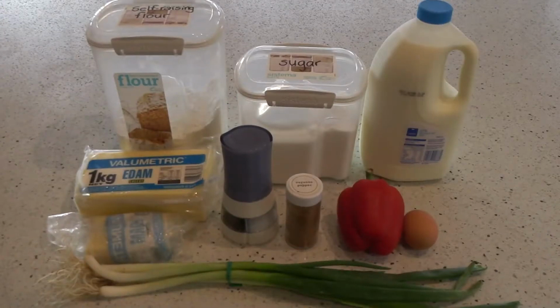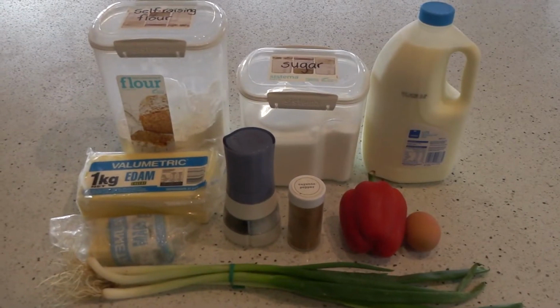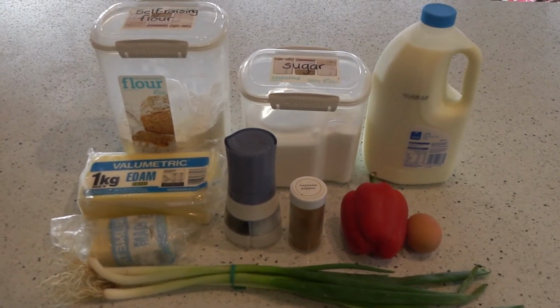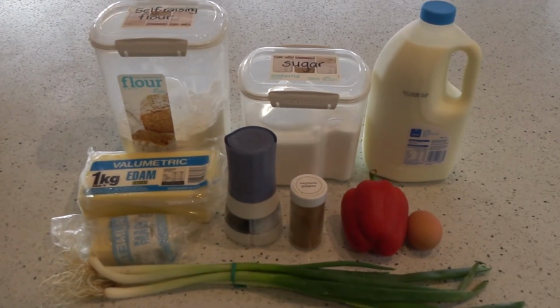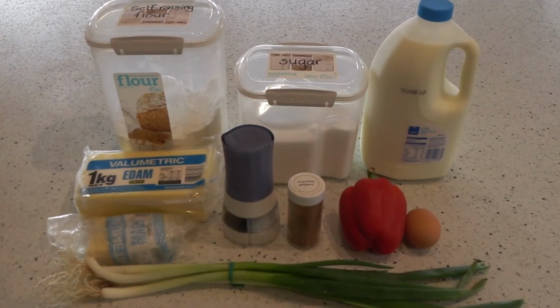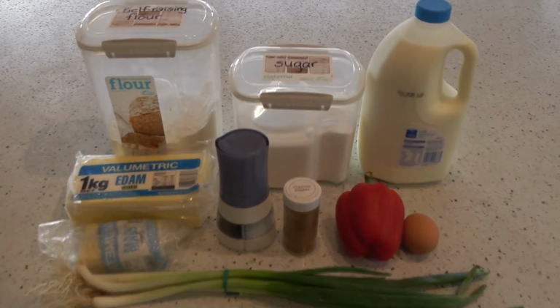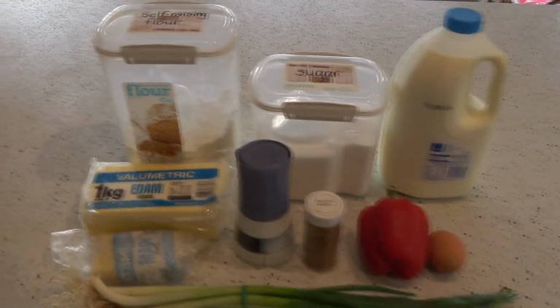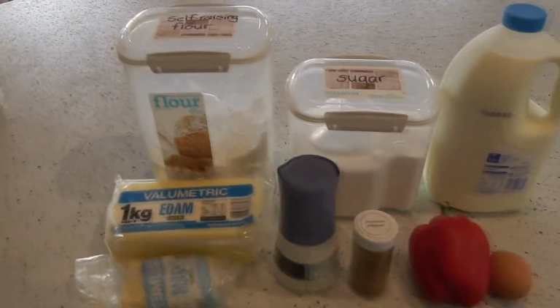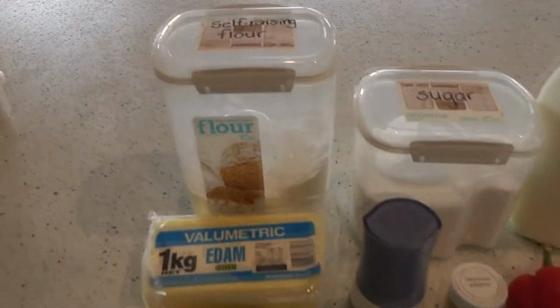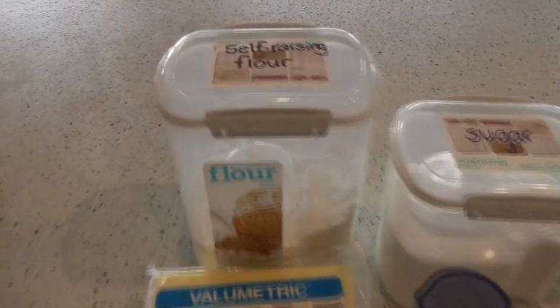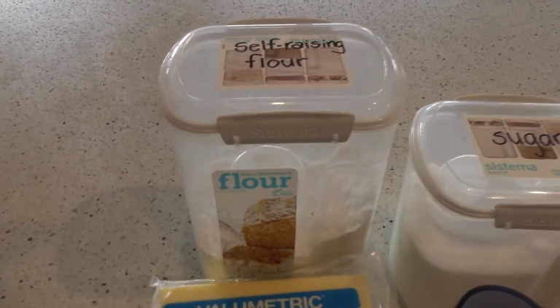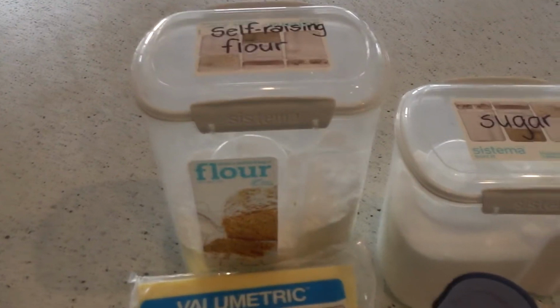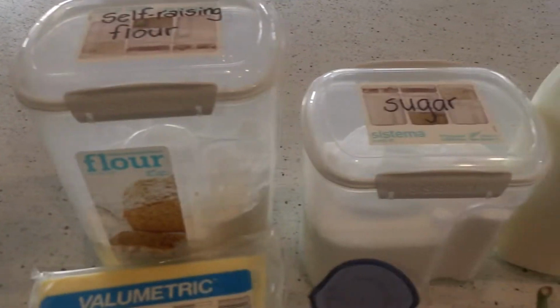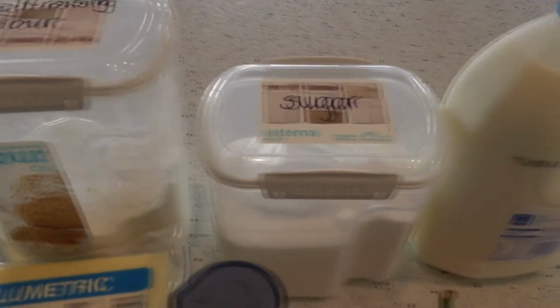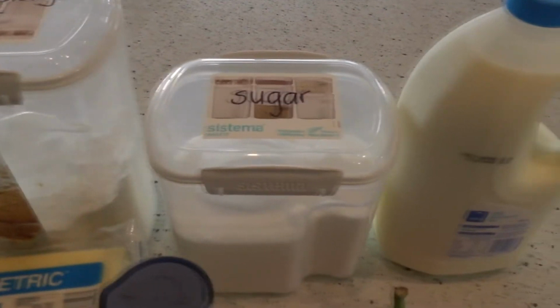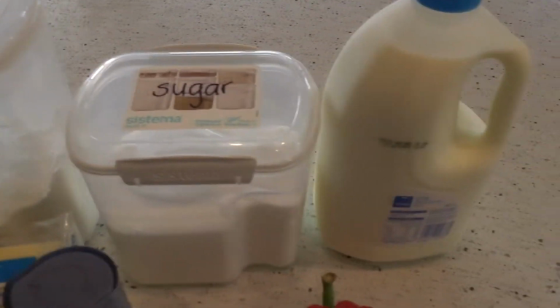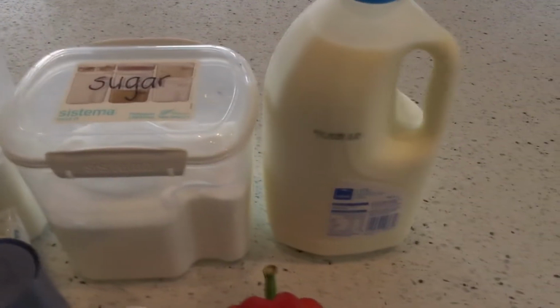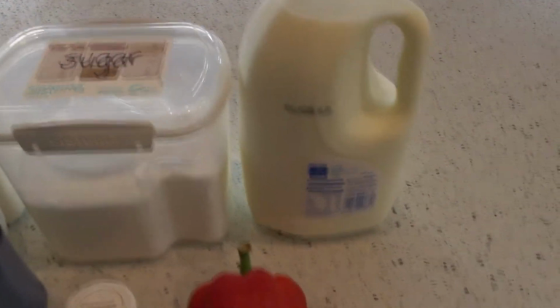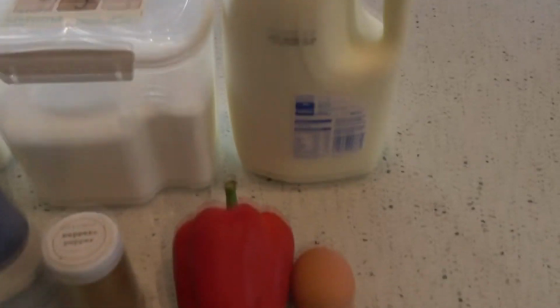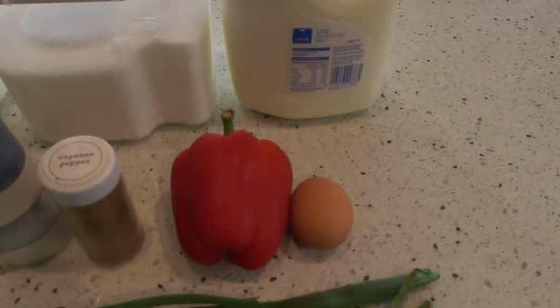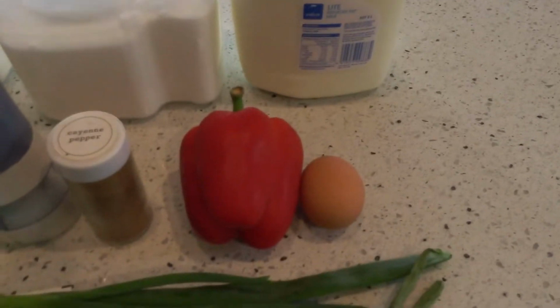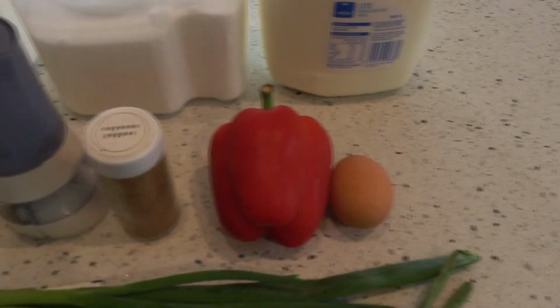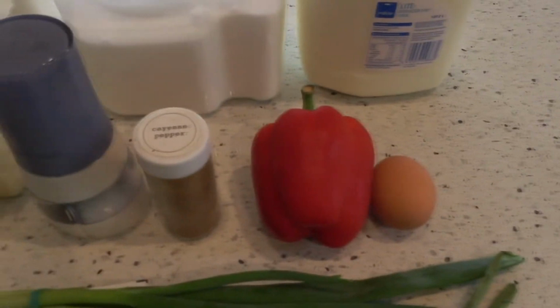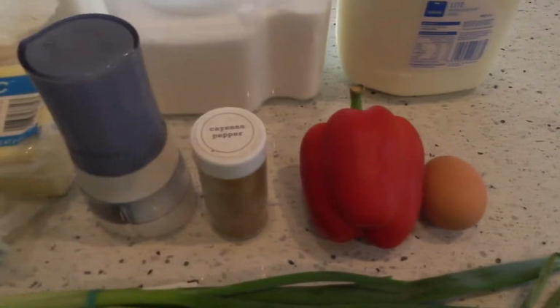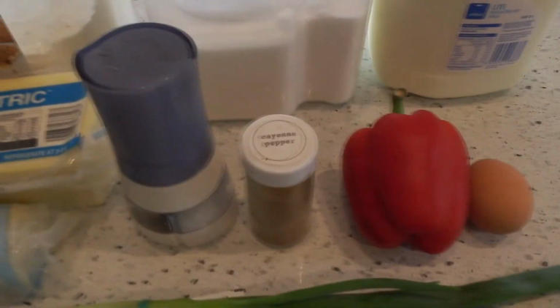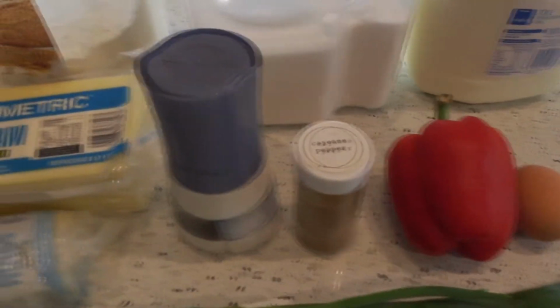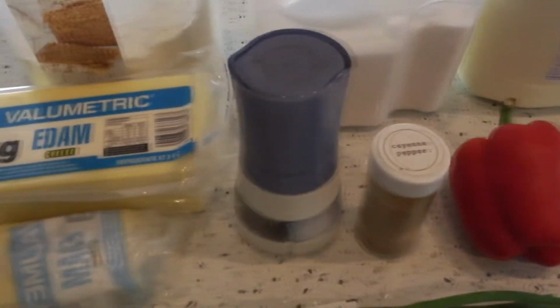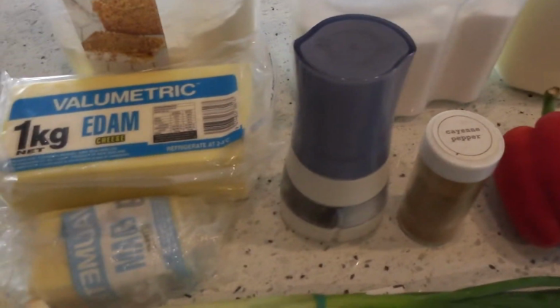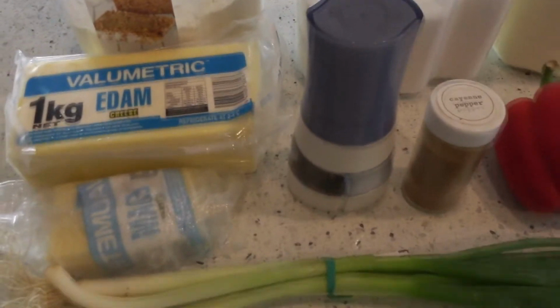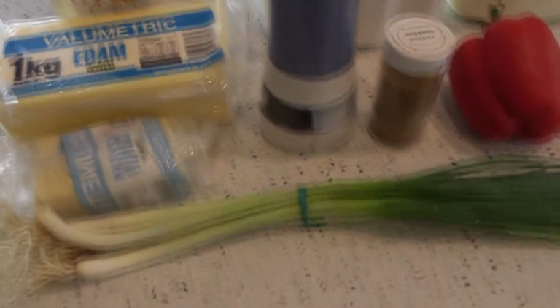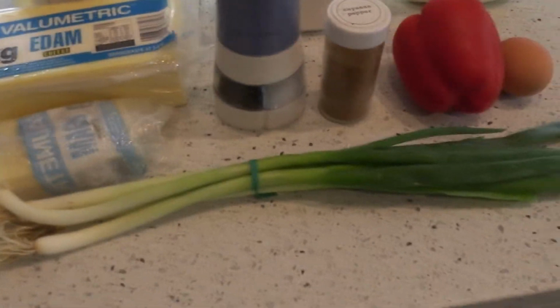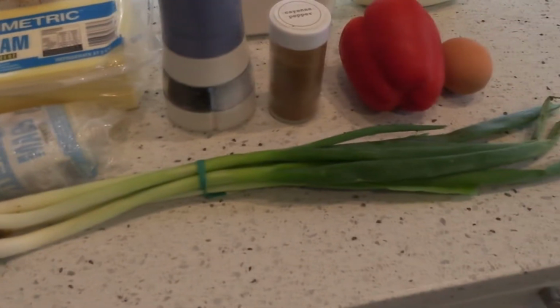This next breakfast has the most ingredients and takes the longest to make out of everything I'm showing you today. It's going to be savoury muffins, but I just think they're so easy to chuck in the fridge and then you can grab one at the start of each day, so you don't even have to make breakfast in the mornings.